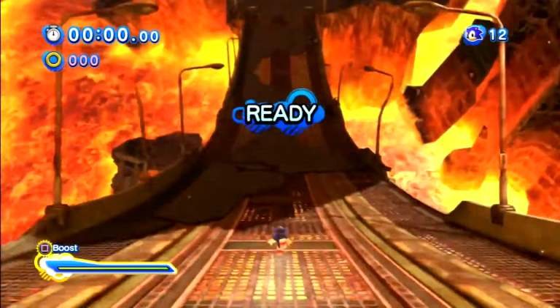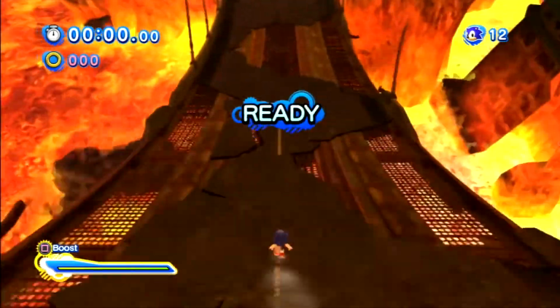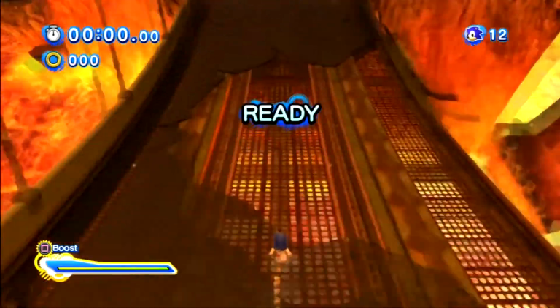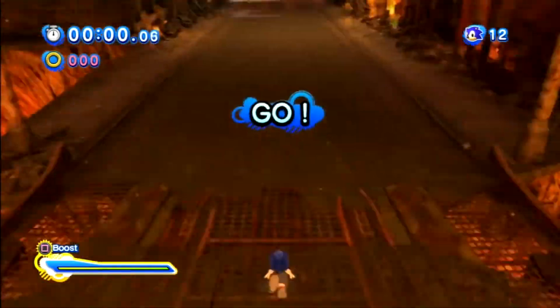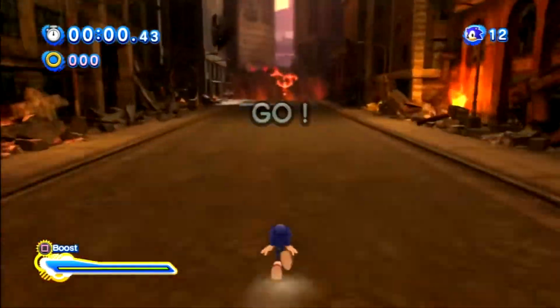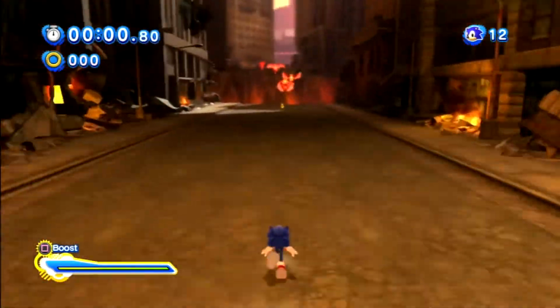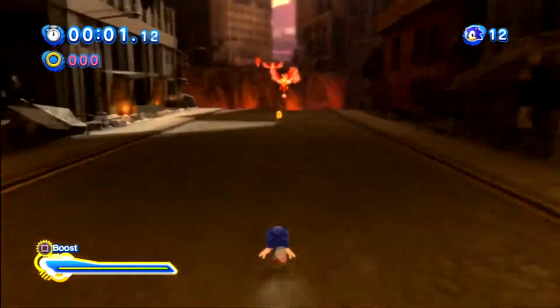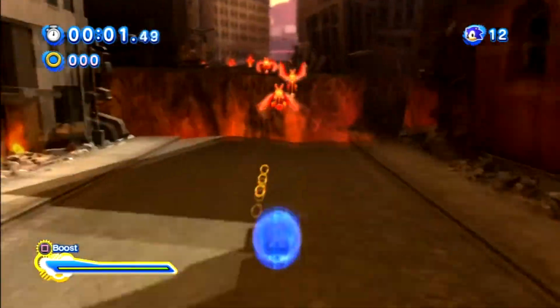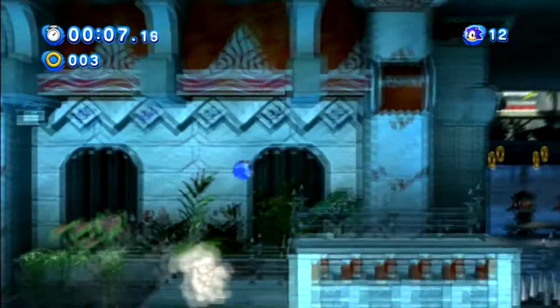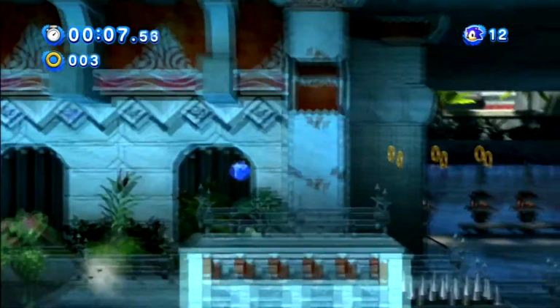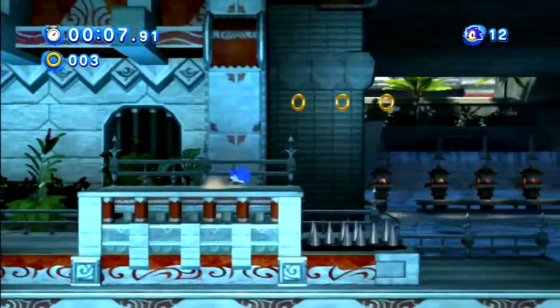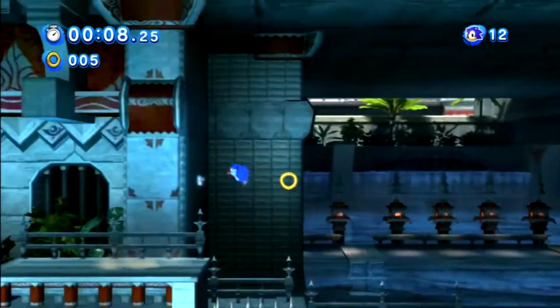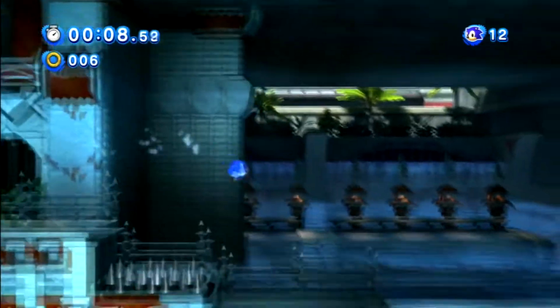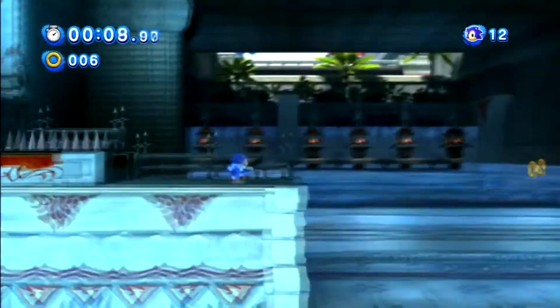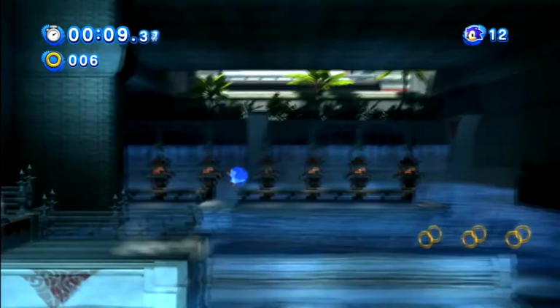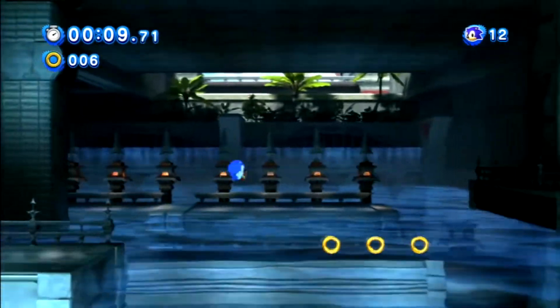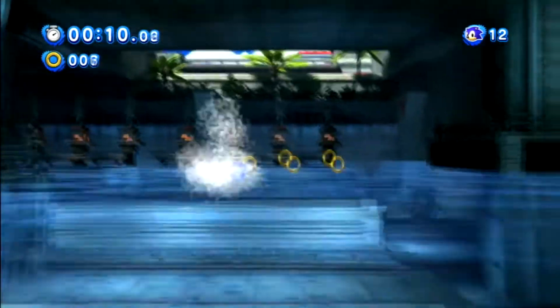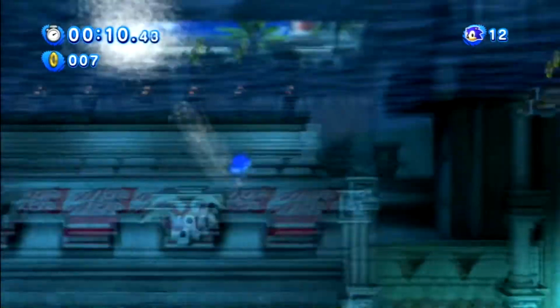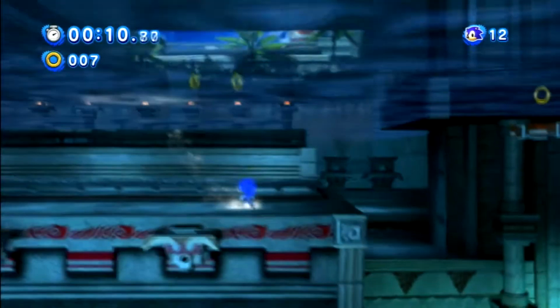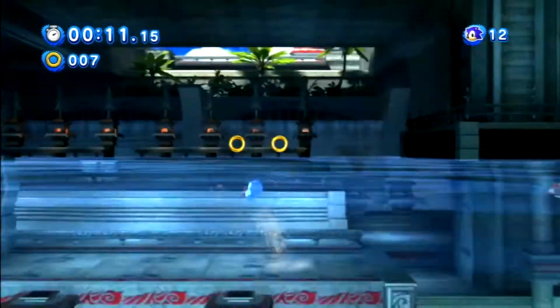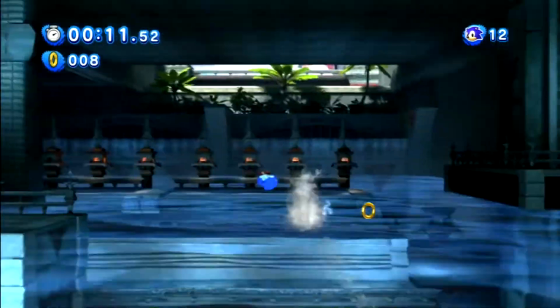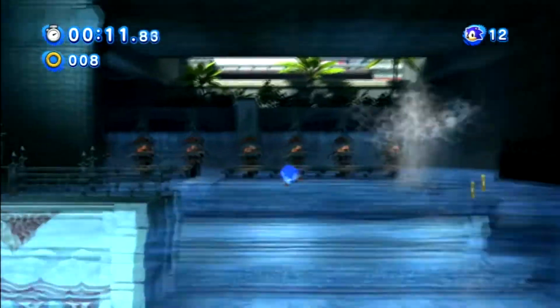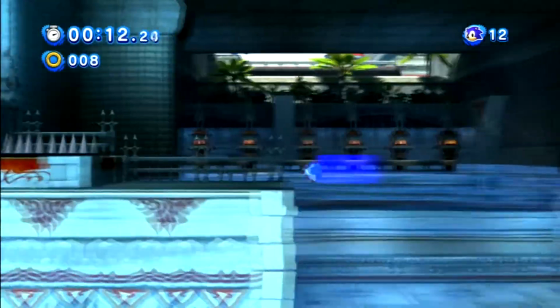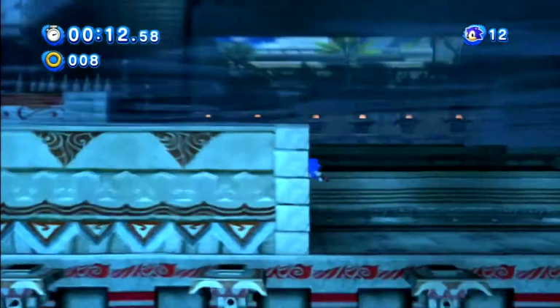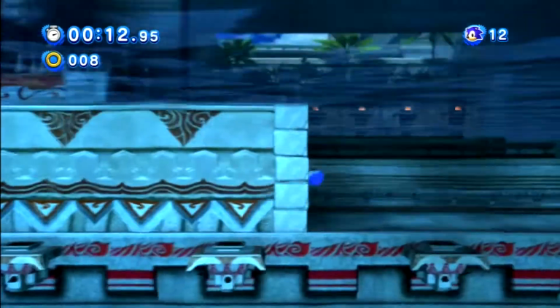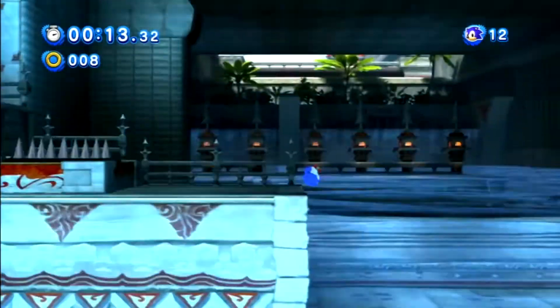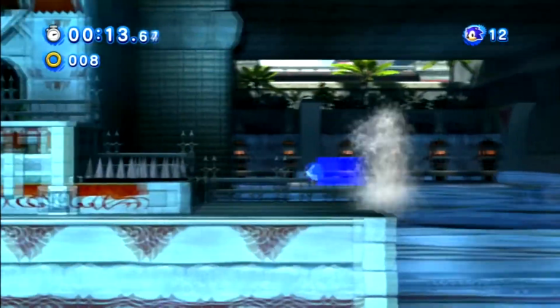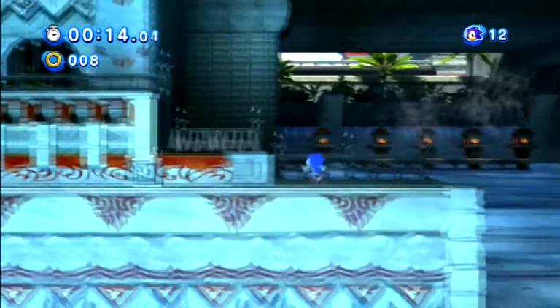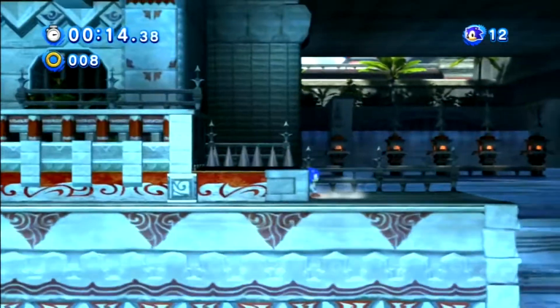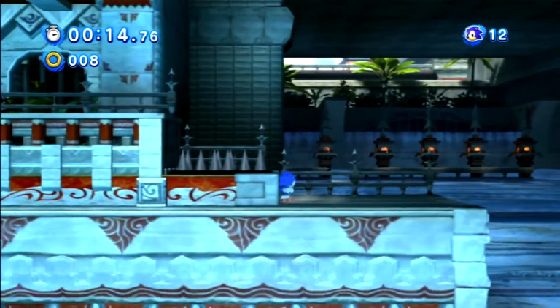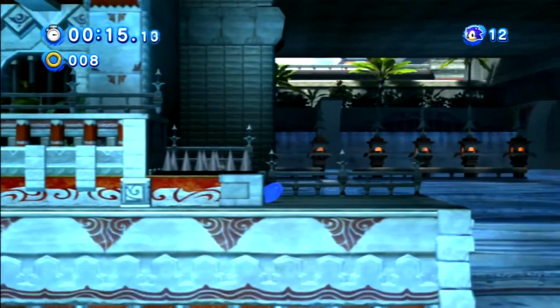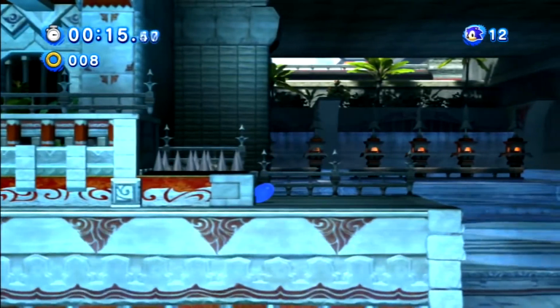Generations has two different gameplay styles. You have Classic Sonic, whose gameplay is a 2D side-scrolling platformer. He has the same abilities: a jump, a spin dash, you name it.